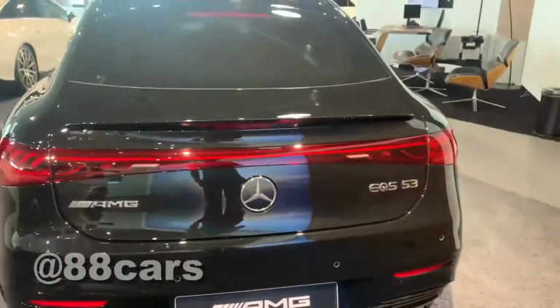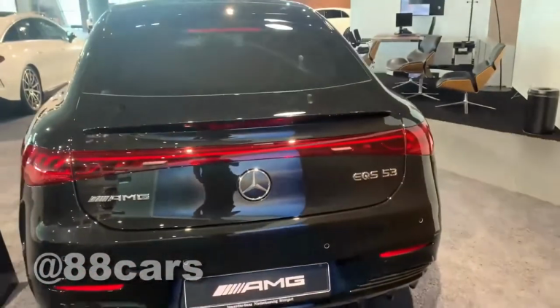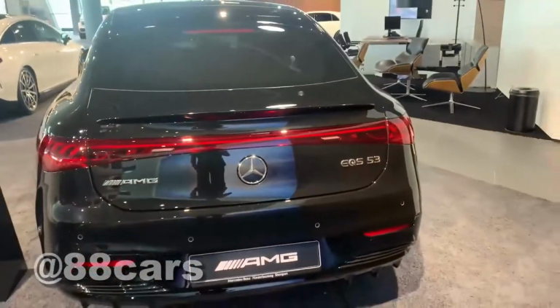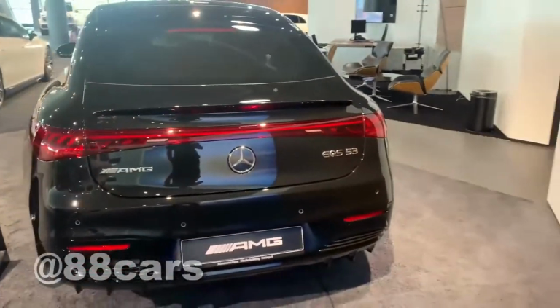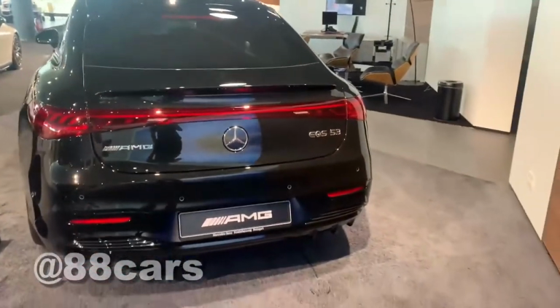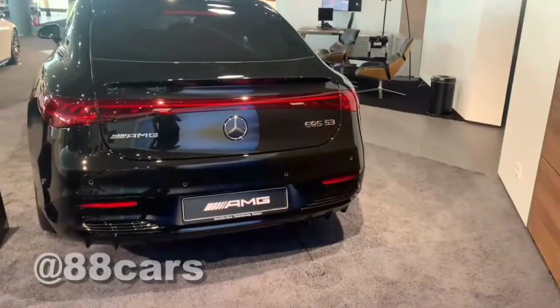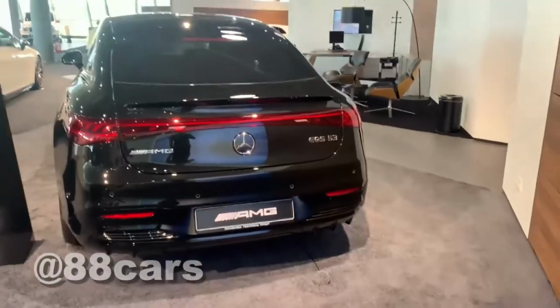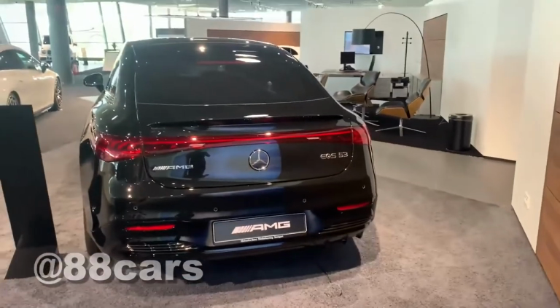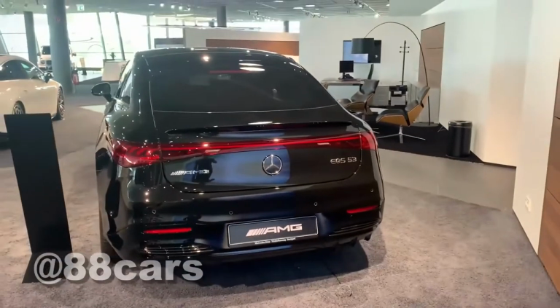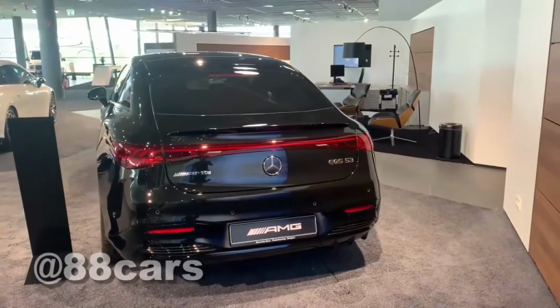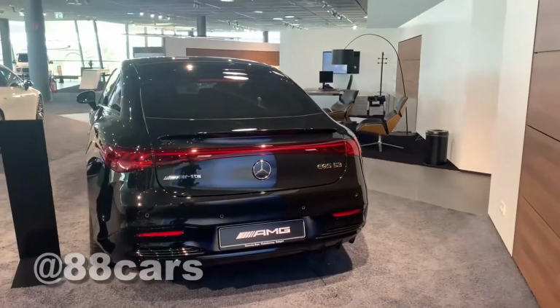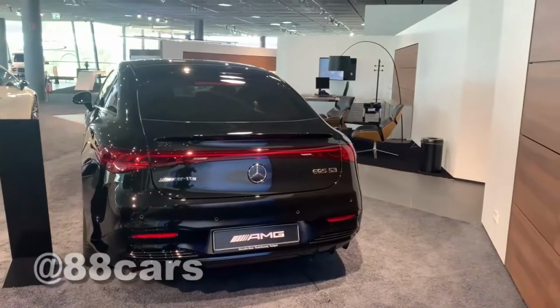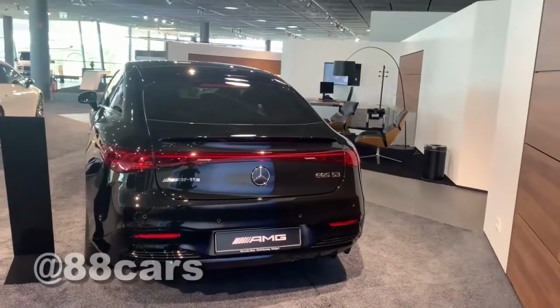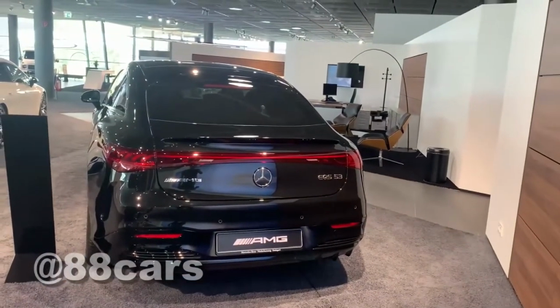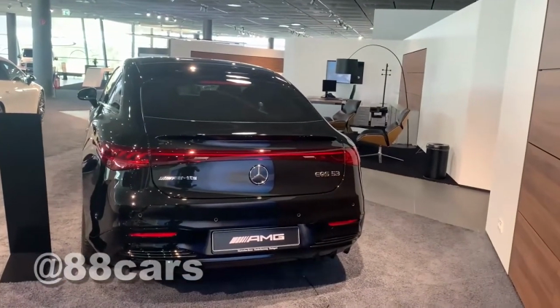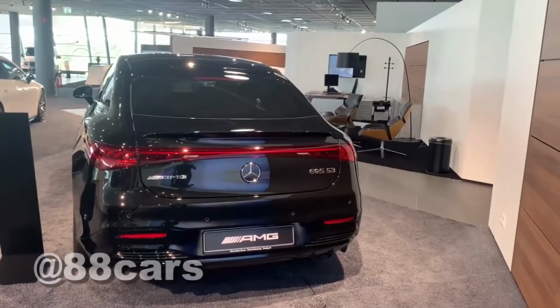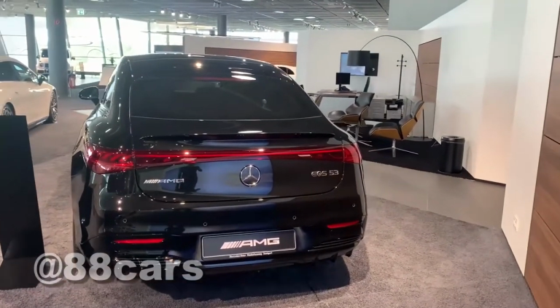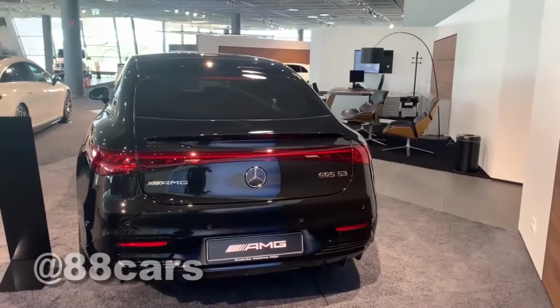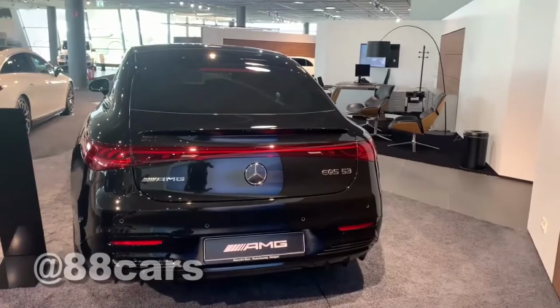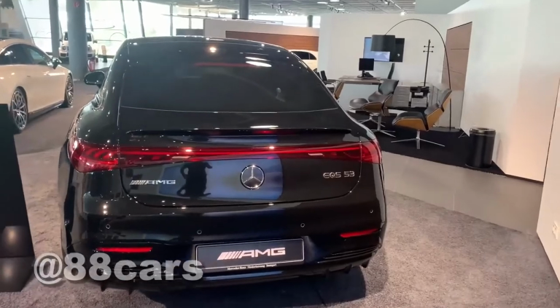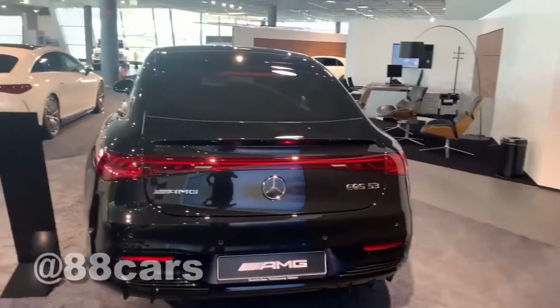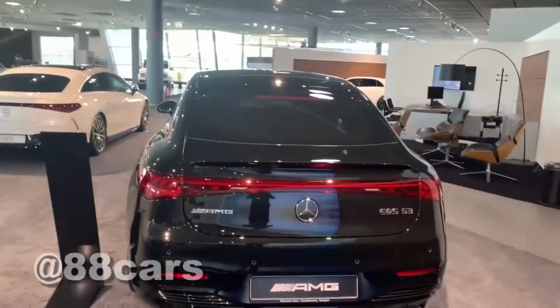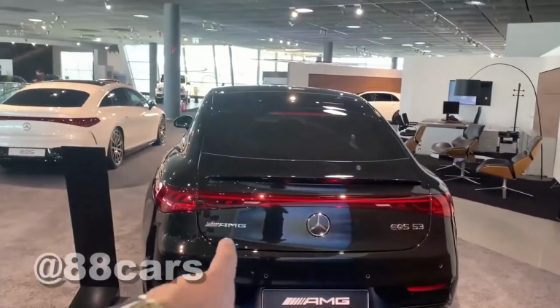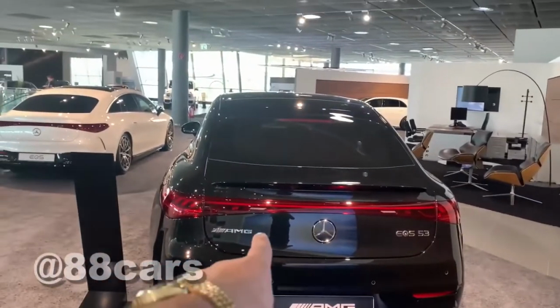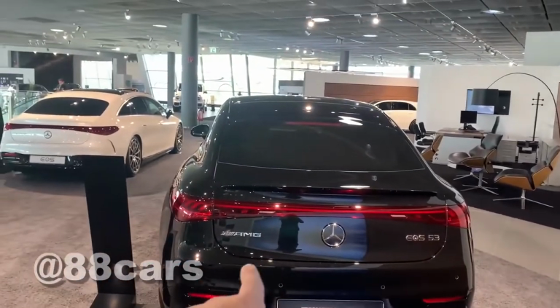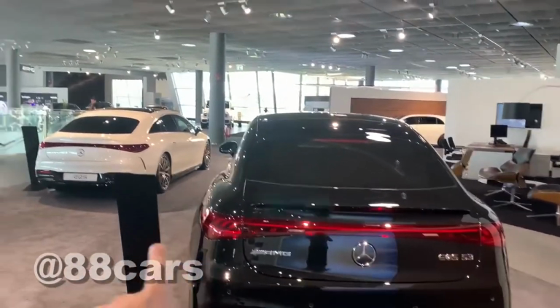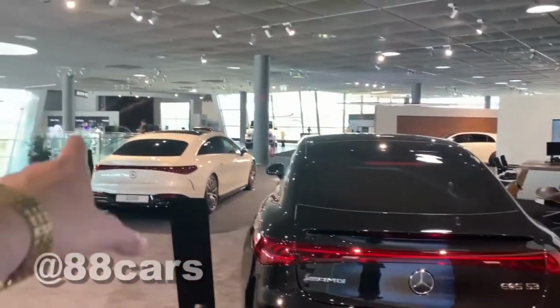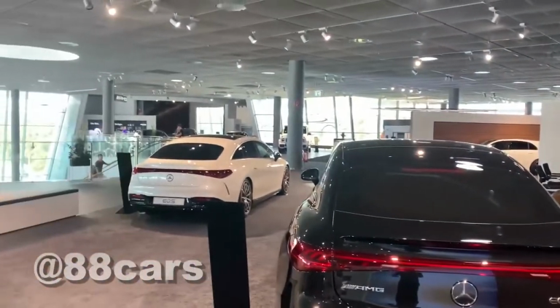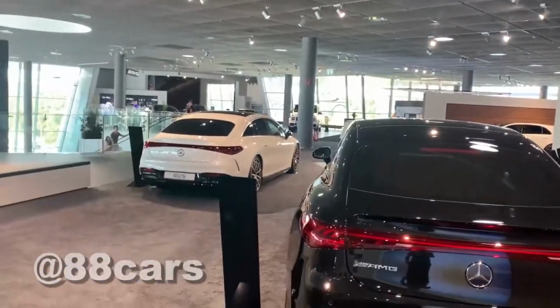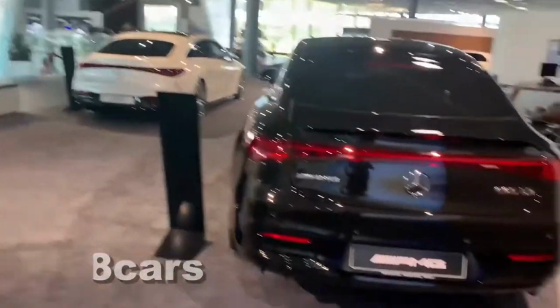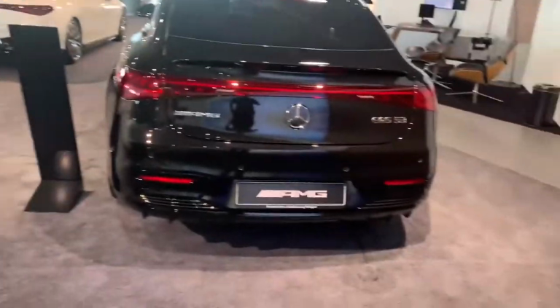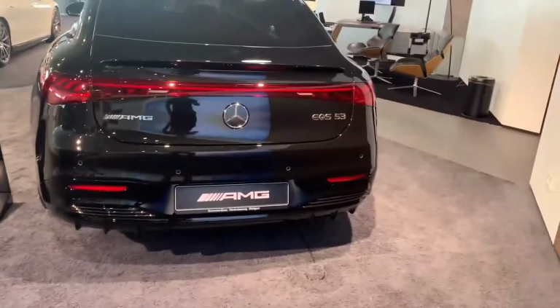On the rear of the AMG, you can also see the AMG logo here. On the normal left side, we don't have it.